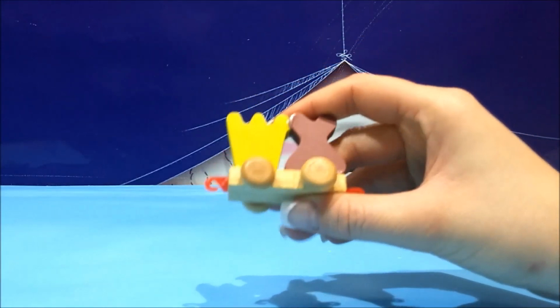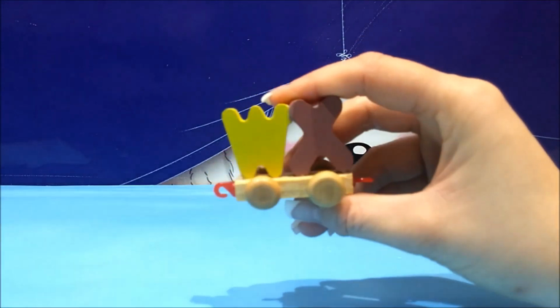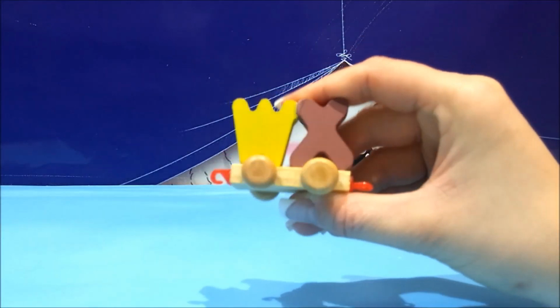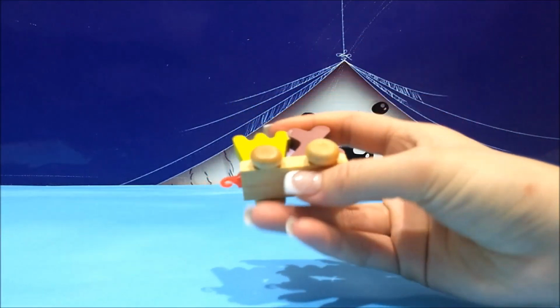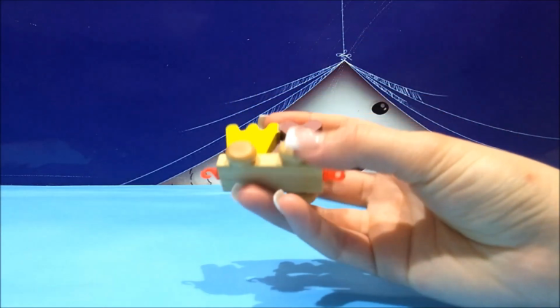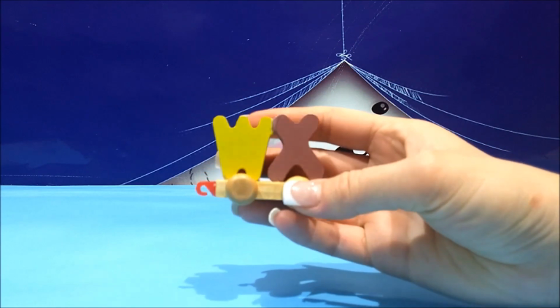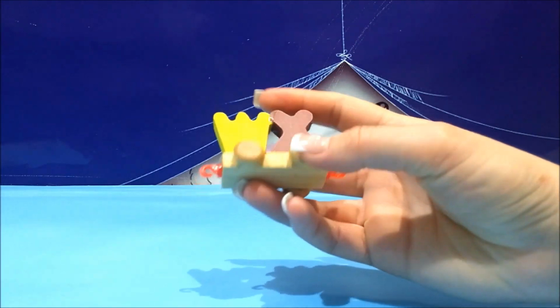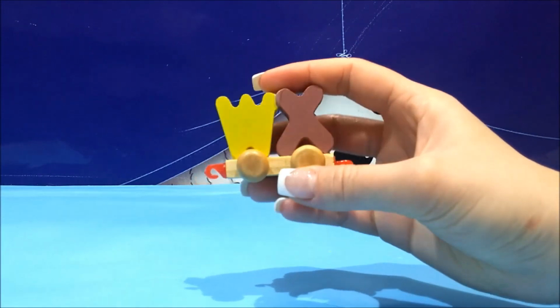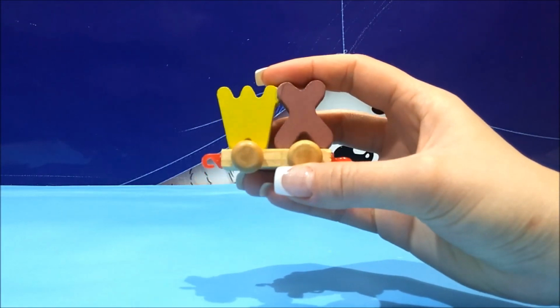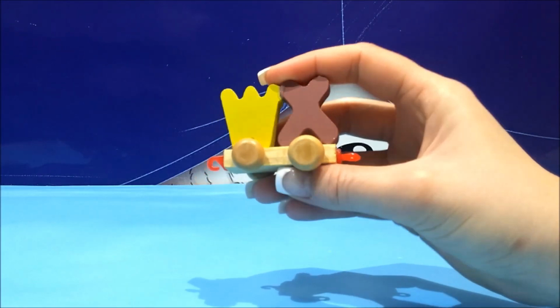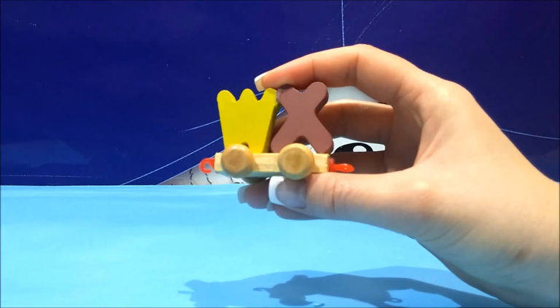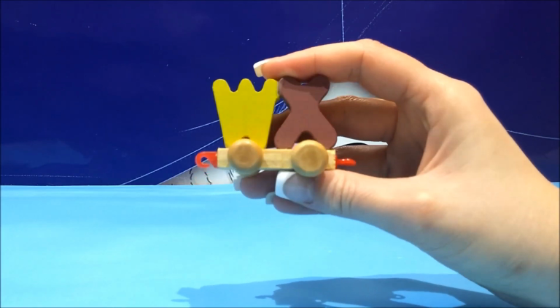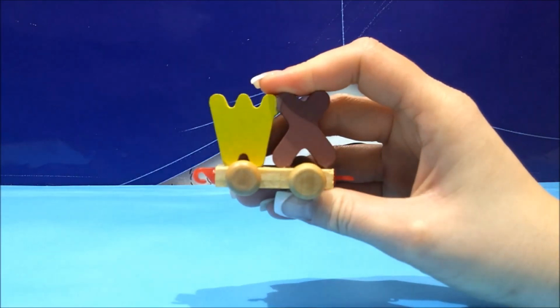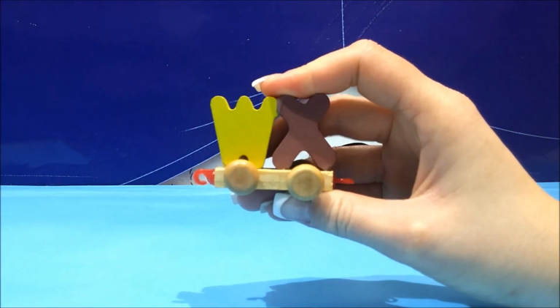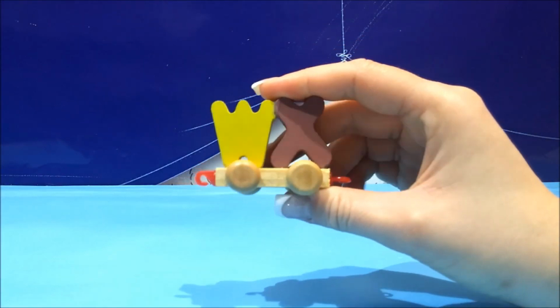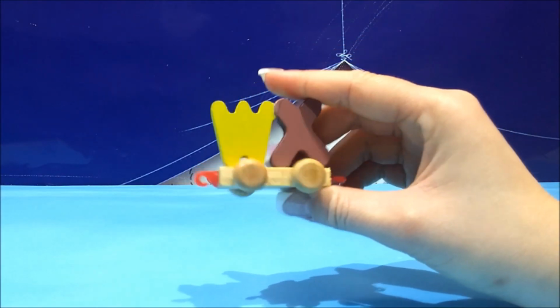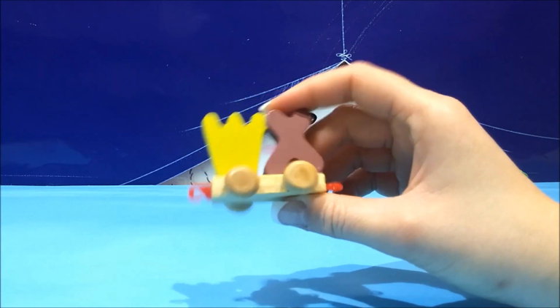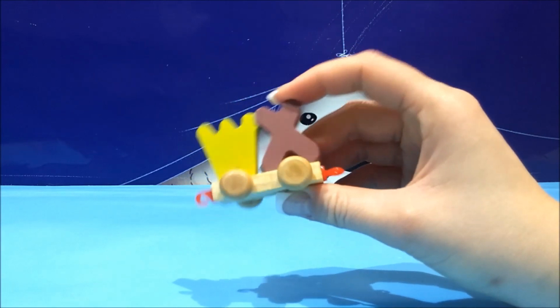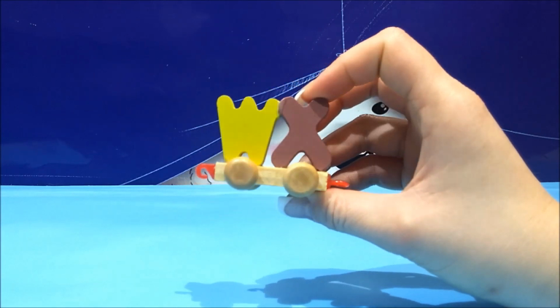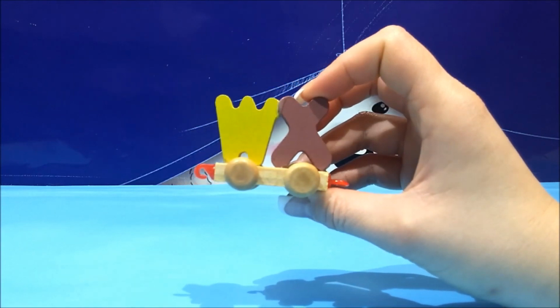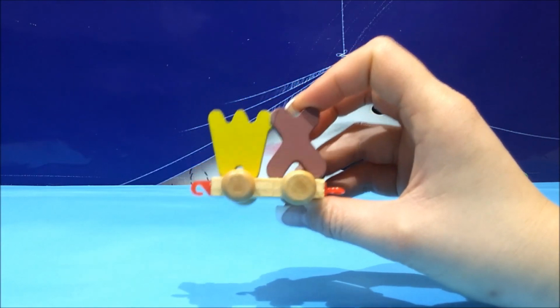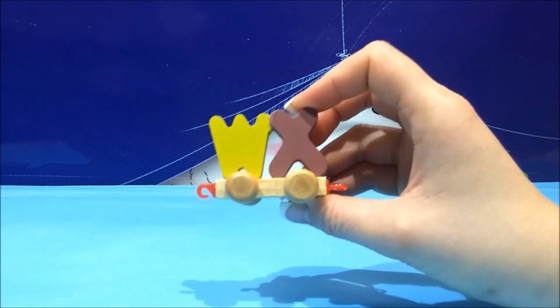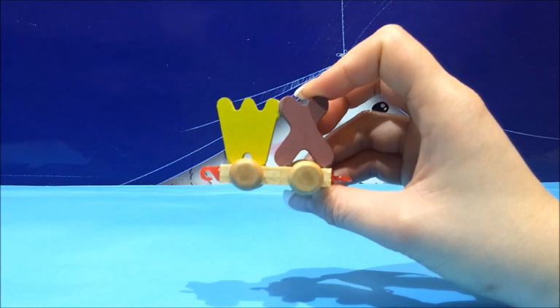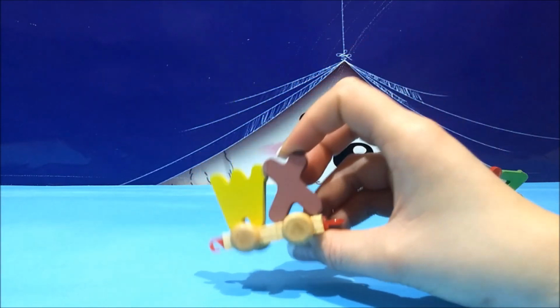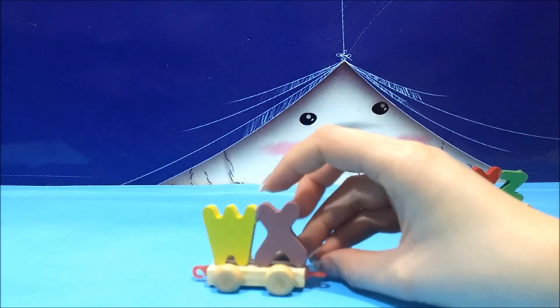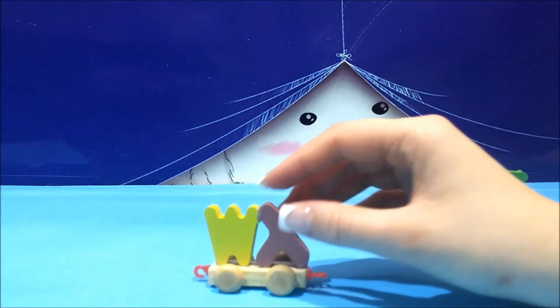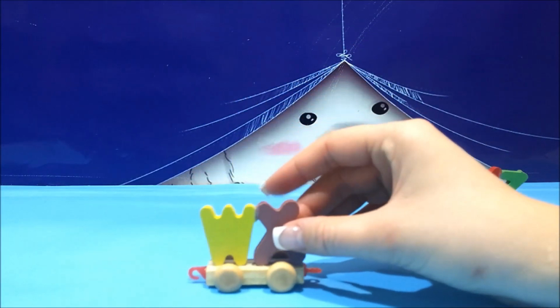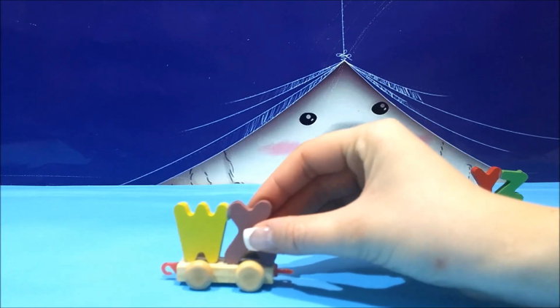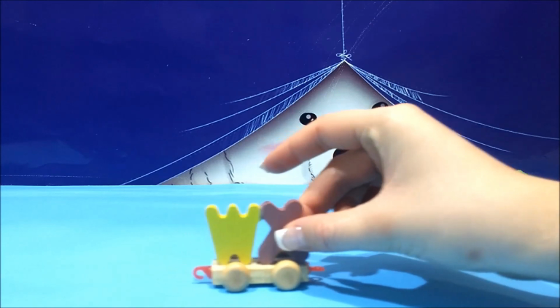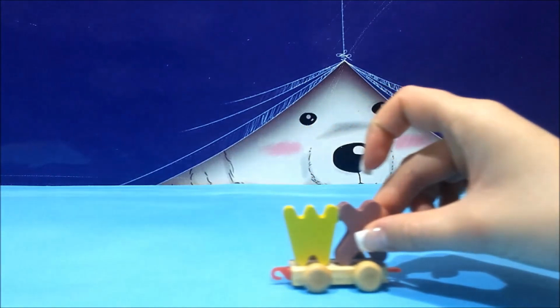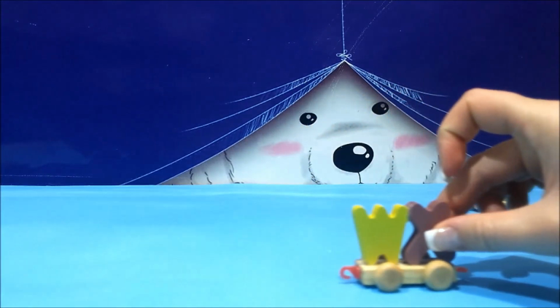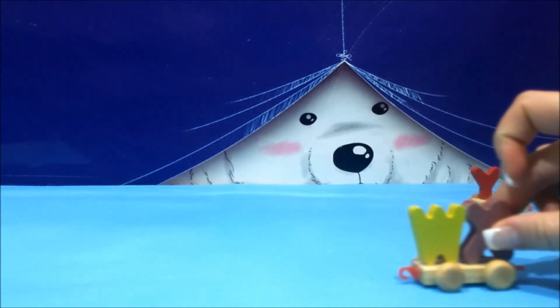W and X. W is like wolf. X doesn't have a lot of words, but I think we know maybe X-rays. So wolf and X-rays.